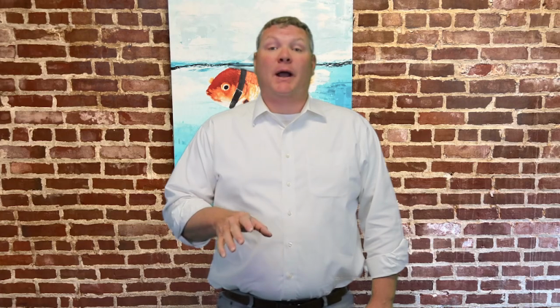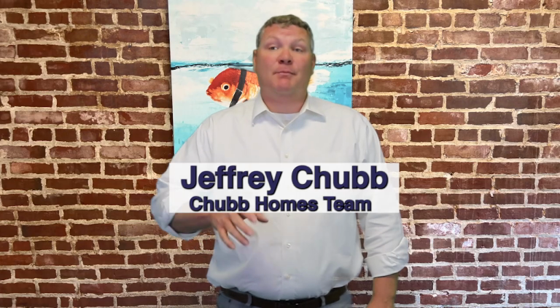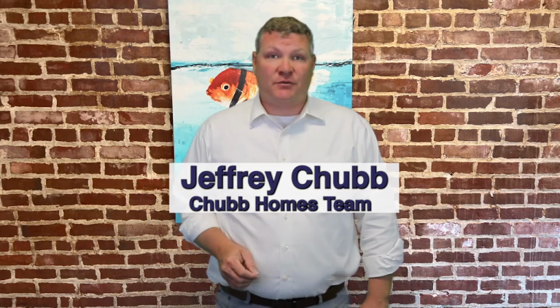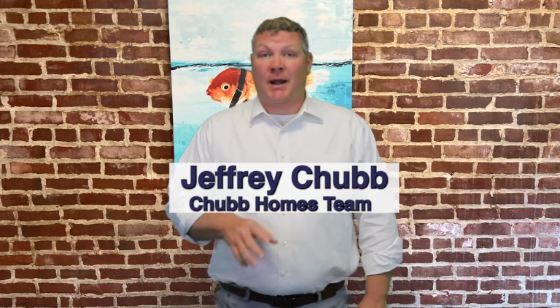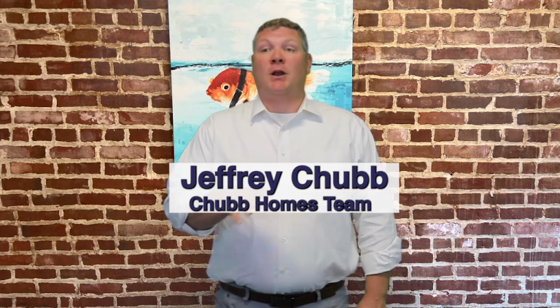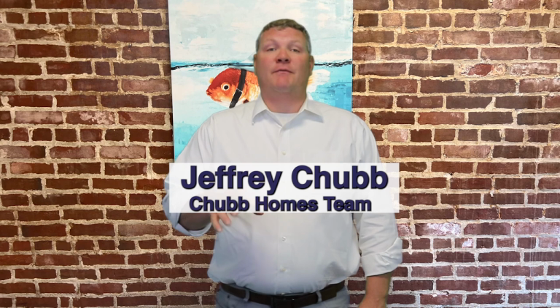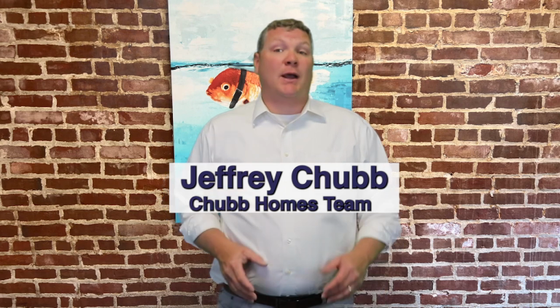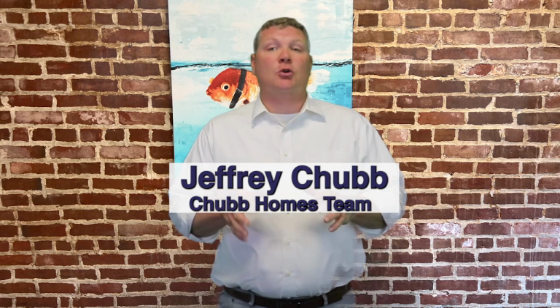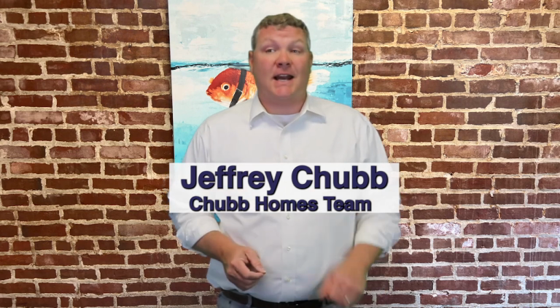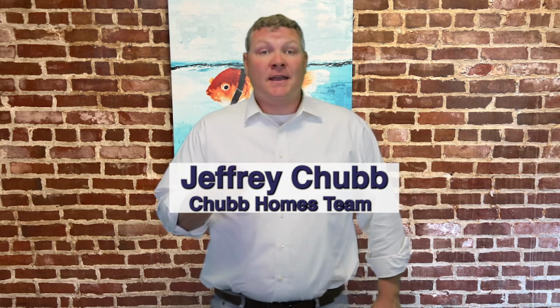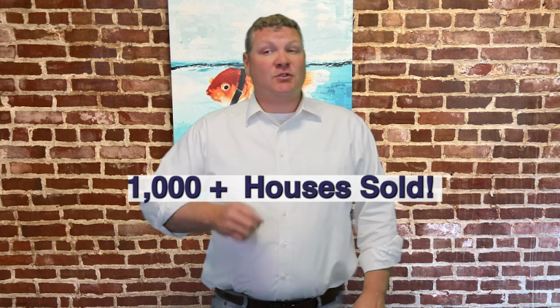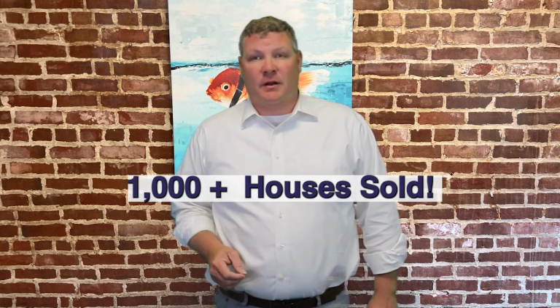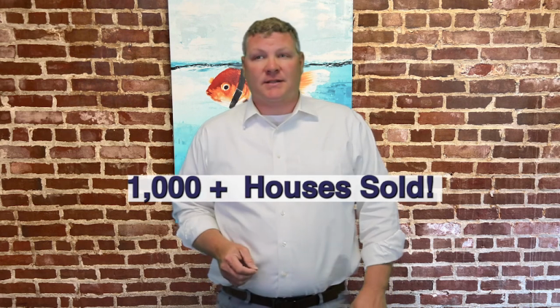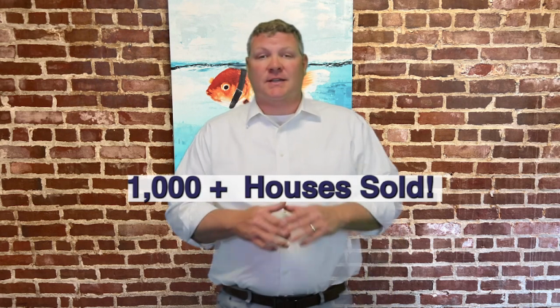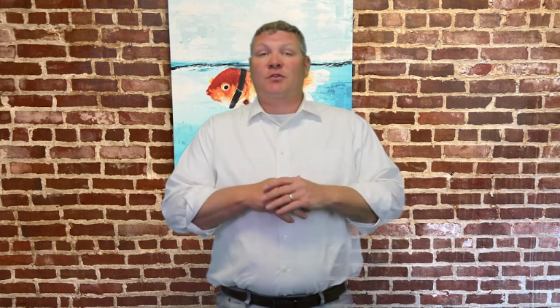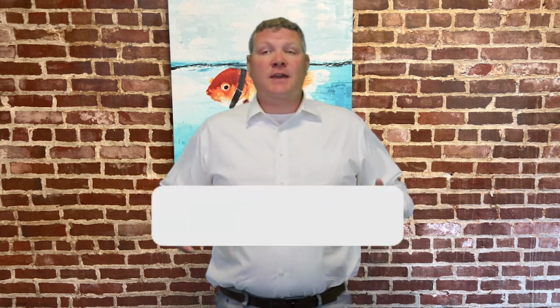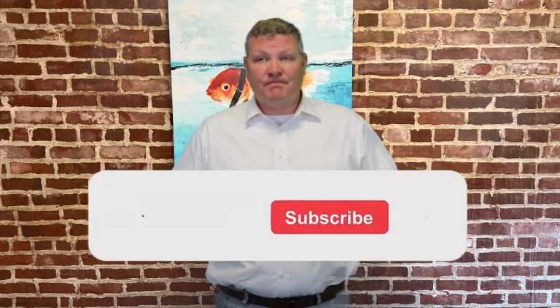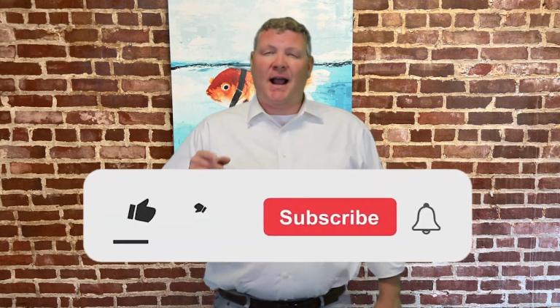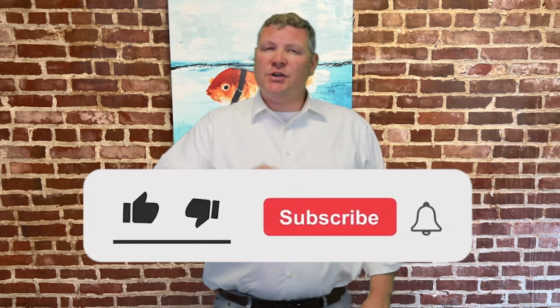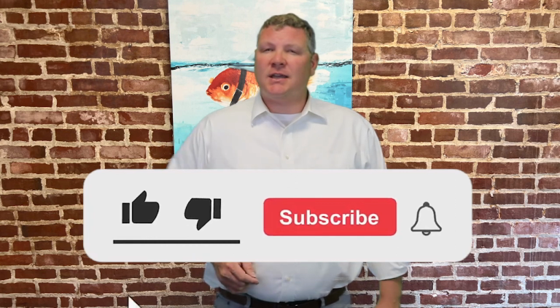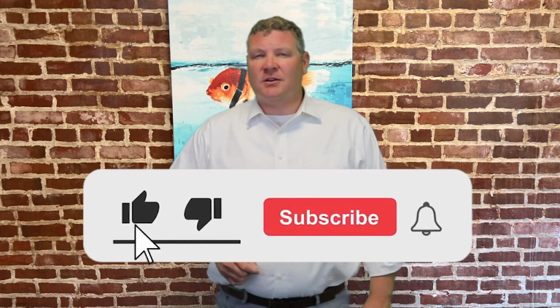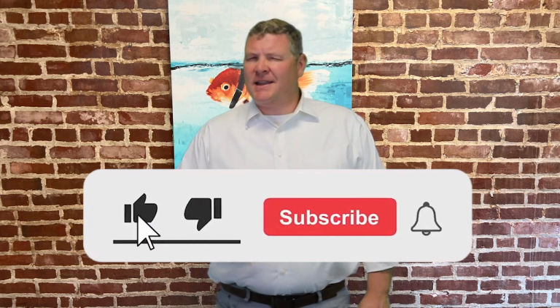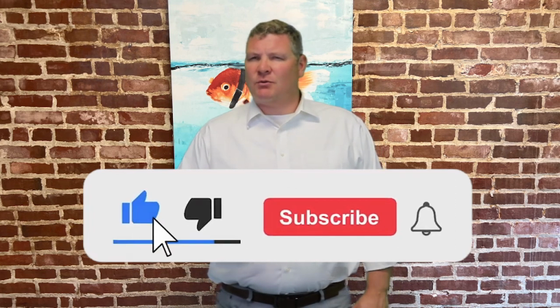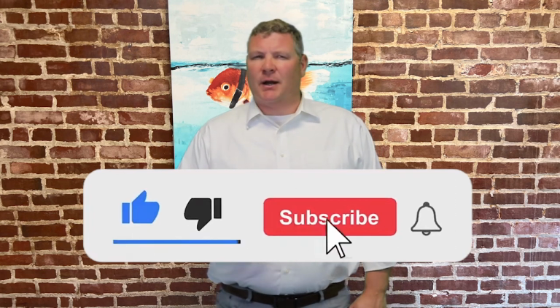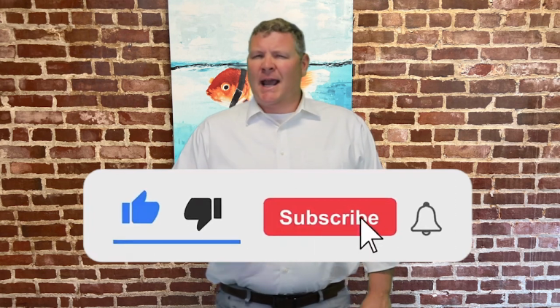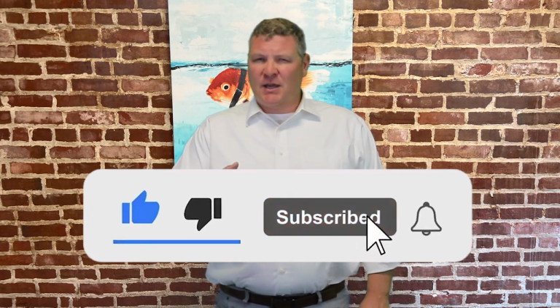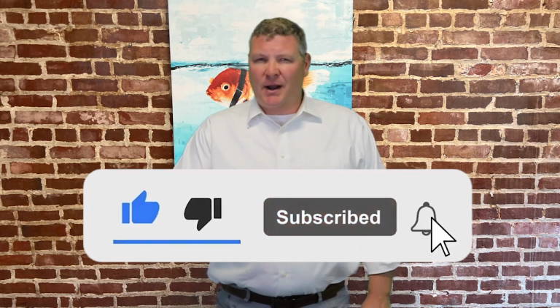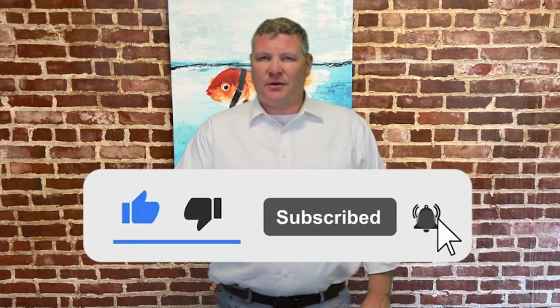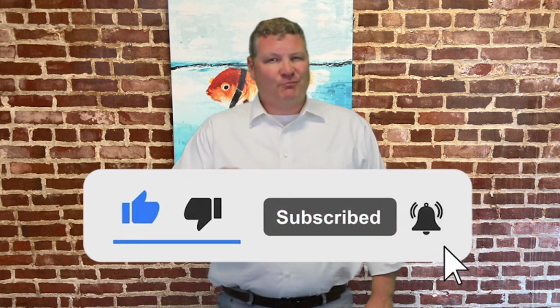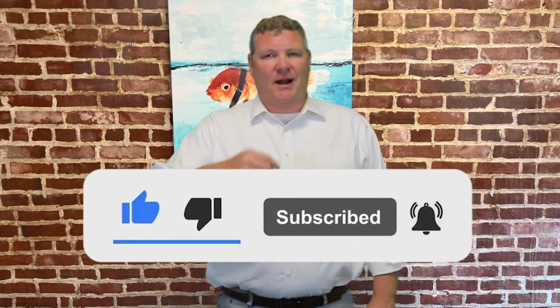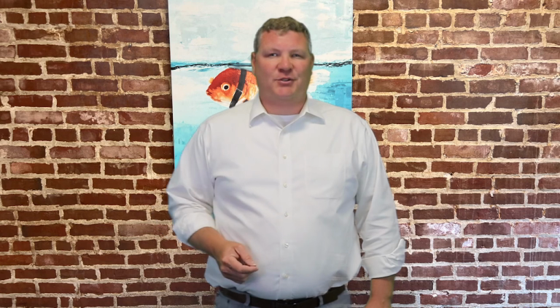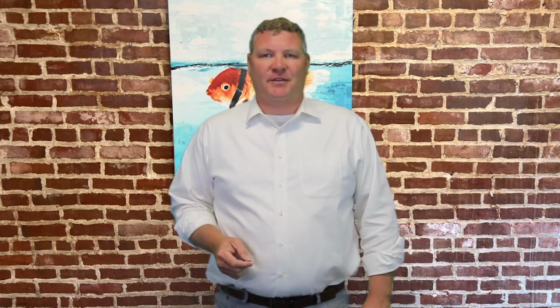Real quick, my name is Jeff Chubb and I'm a recovering investment banker turned real estate agent and I've sold more than a thousand houses. If you're new to the area, I appreciate you considering hitting that subscribe button, and if you're thinking about buying or selling a home, well then I'd love to chat with you.